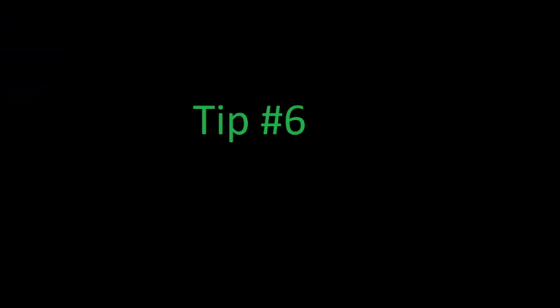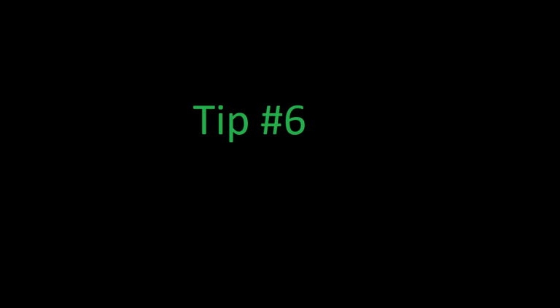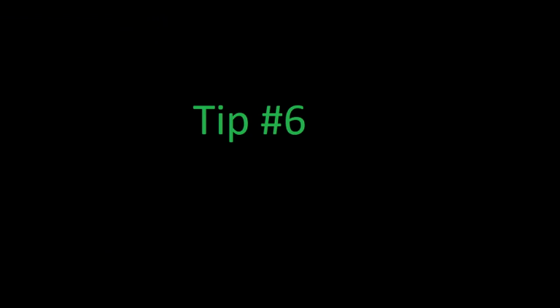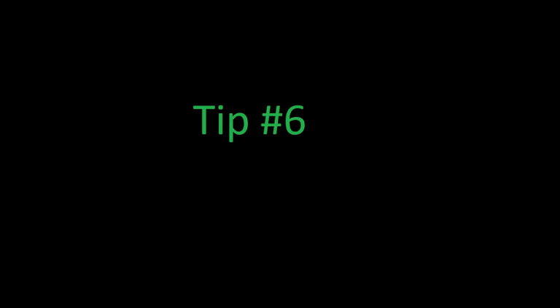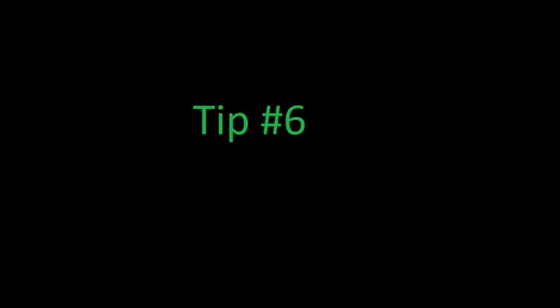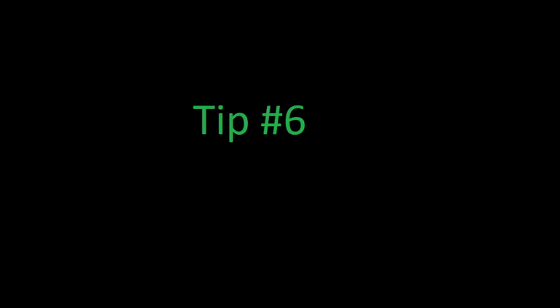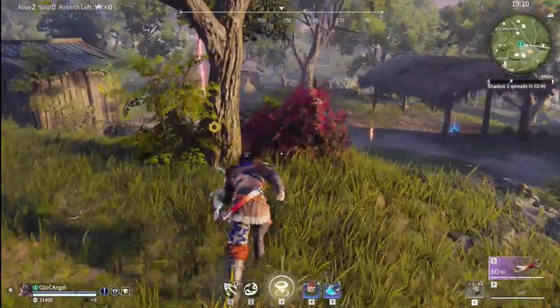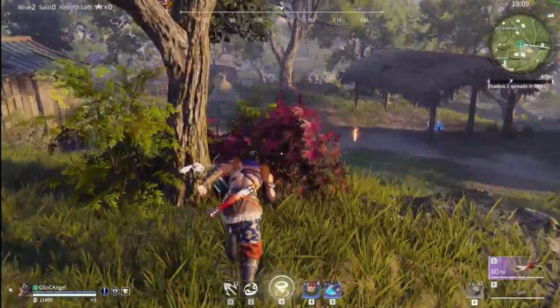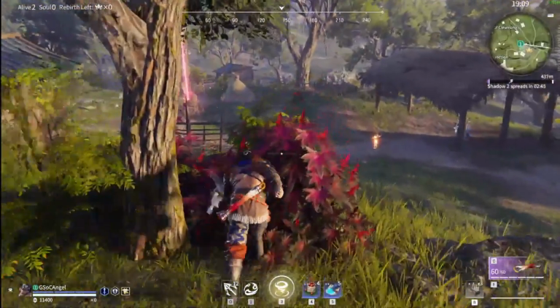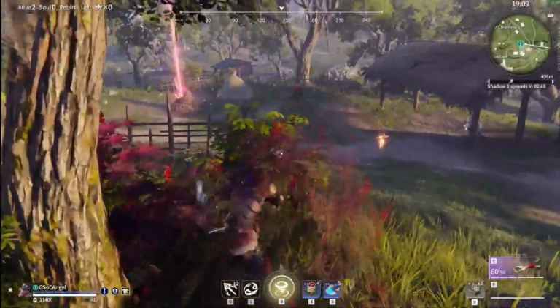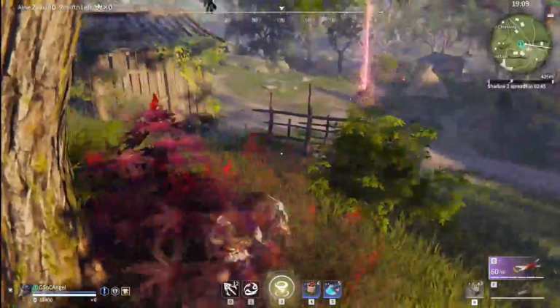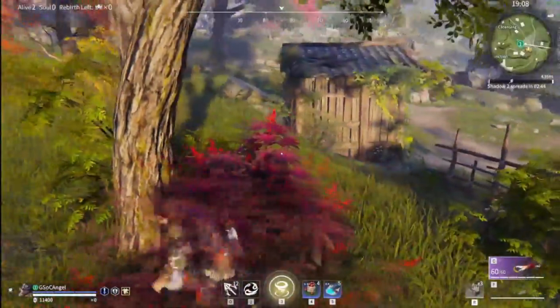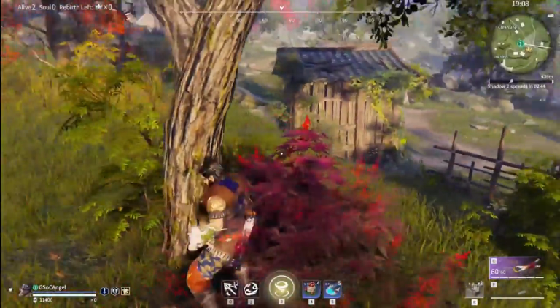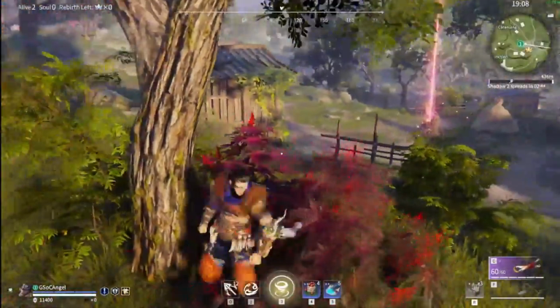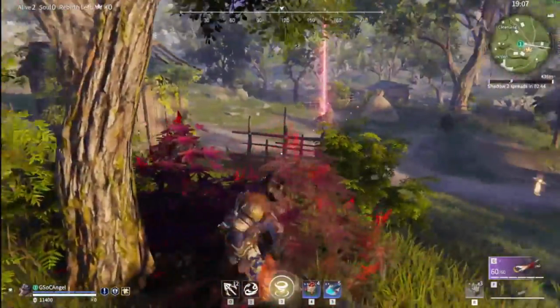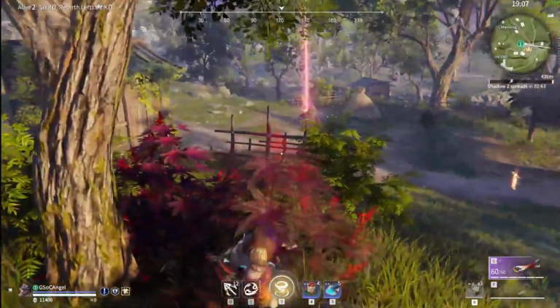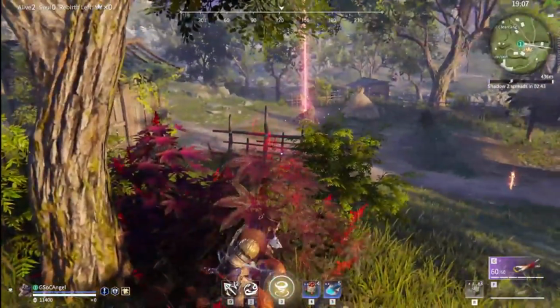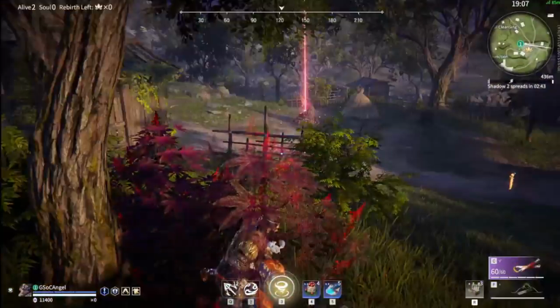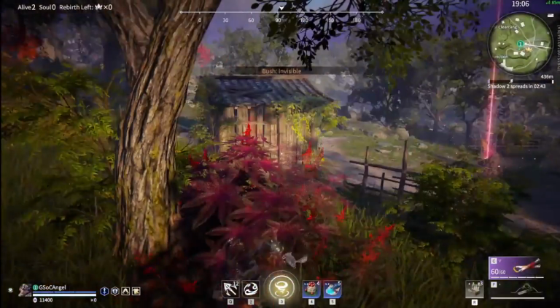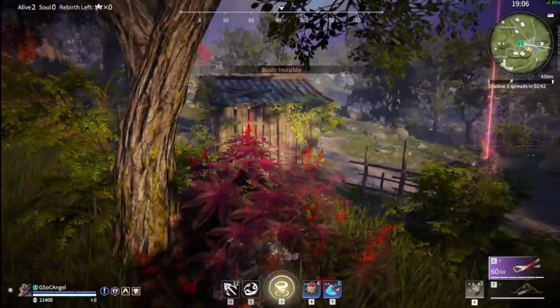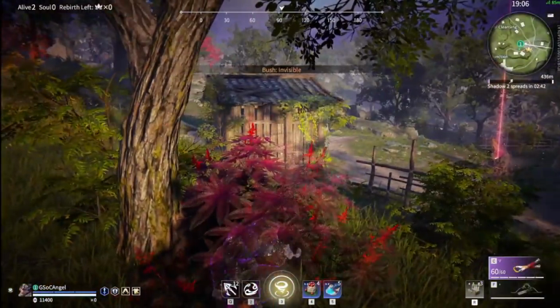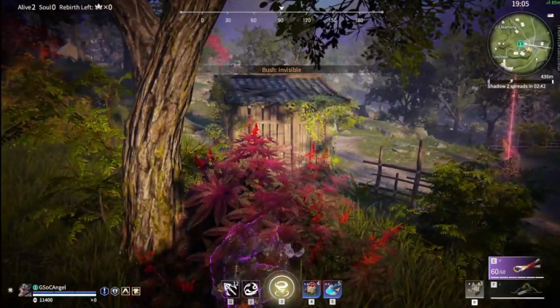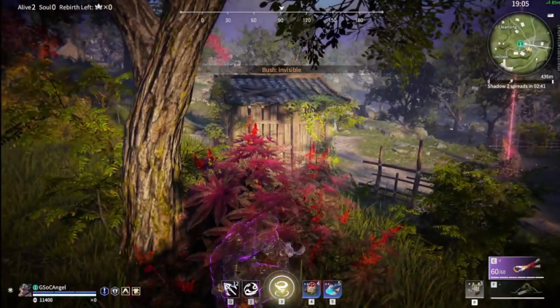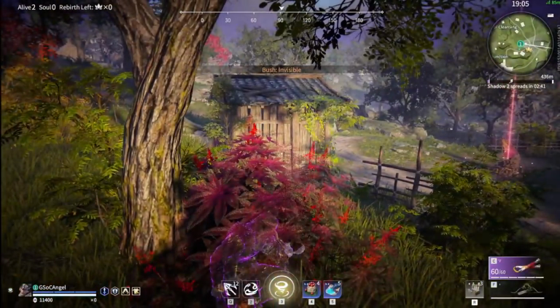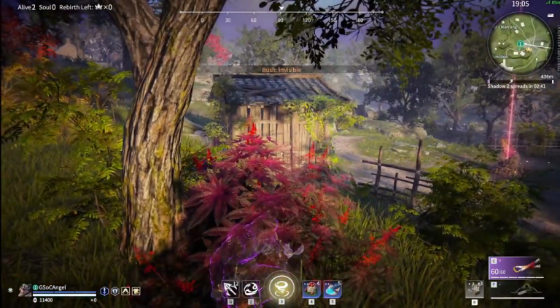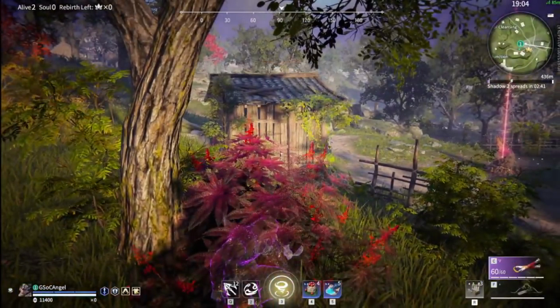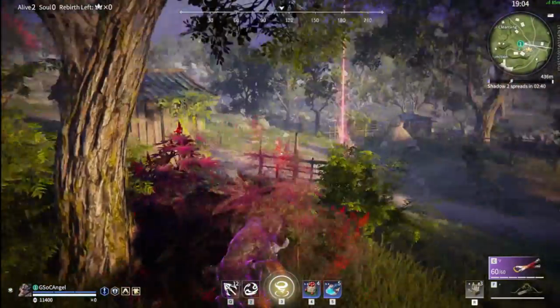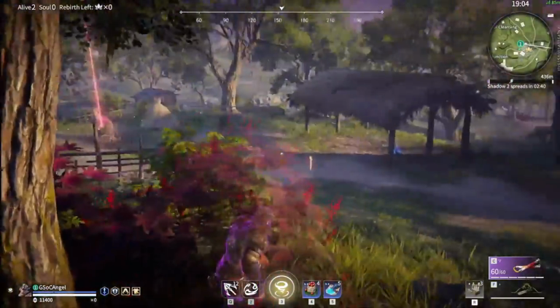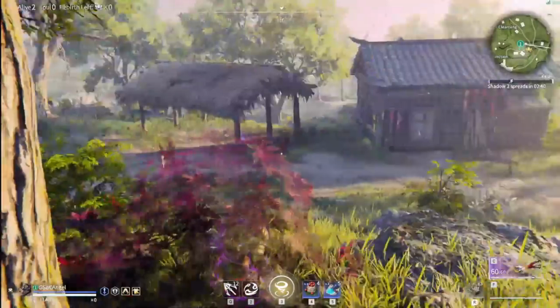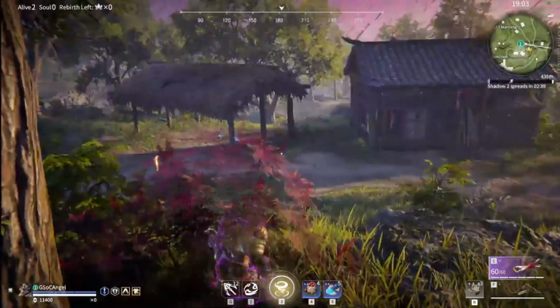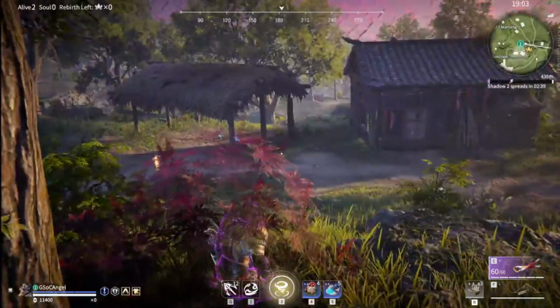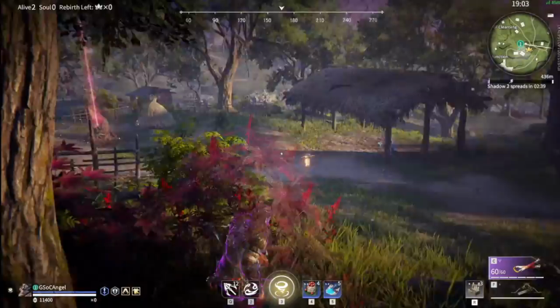Tip number six: the little red bushes. Crouch in these to turn invisible, and once you step out you'll become visible again. You can use these for some sneaky plays.